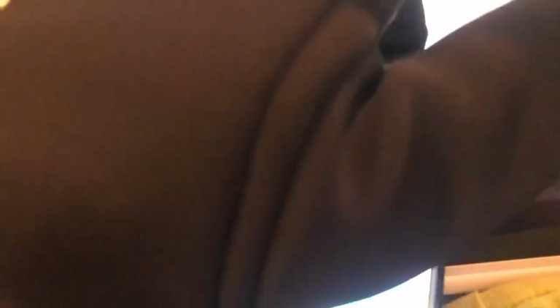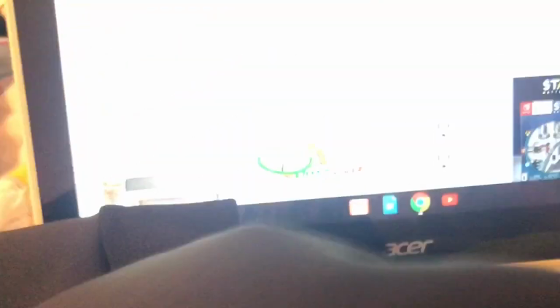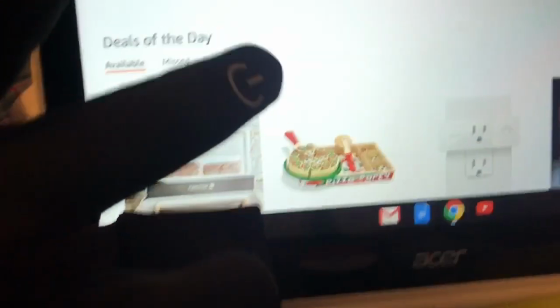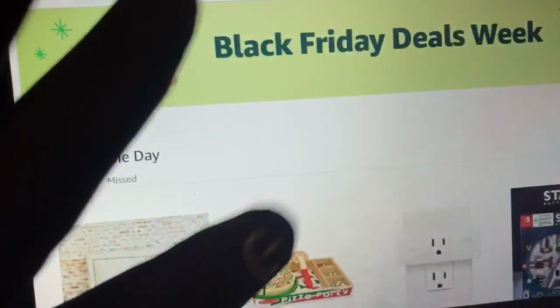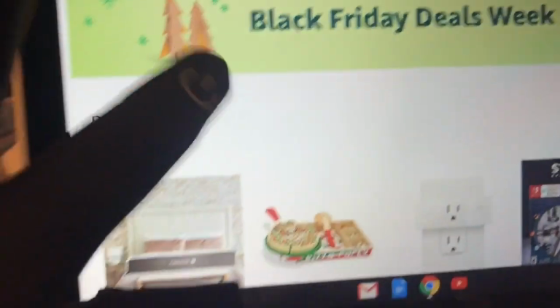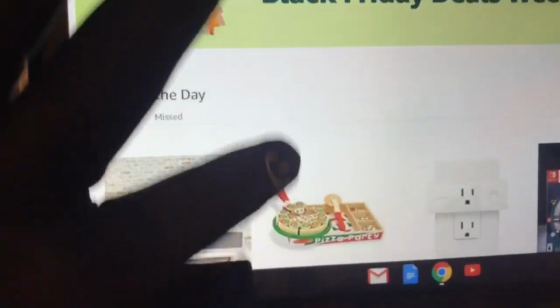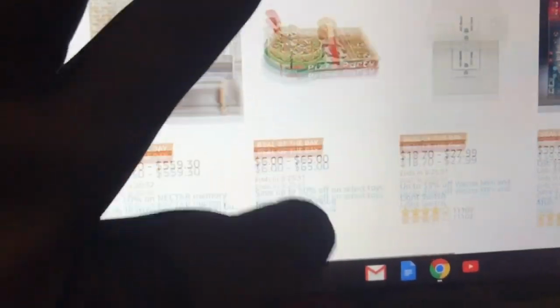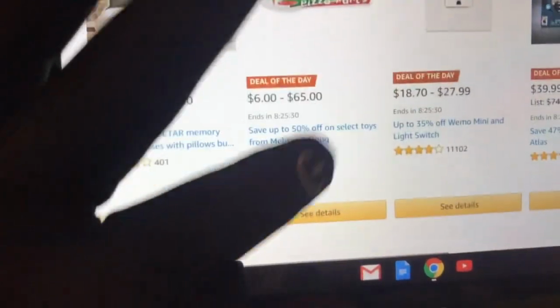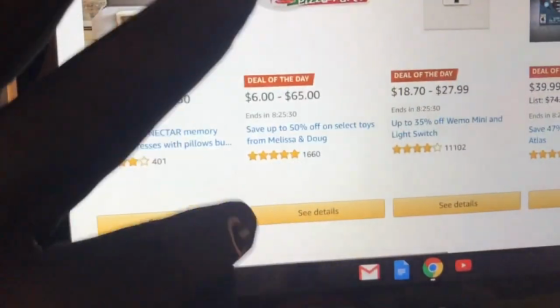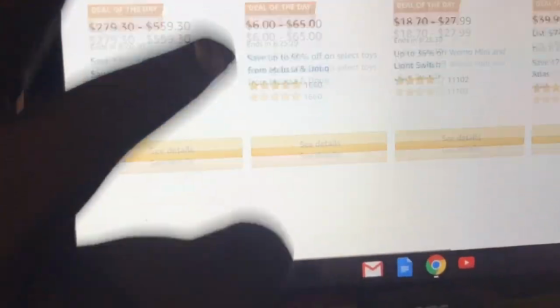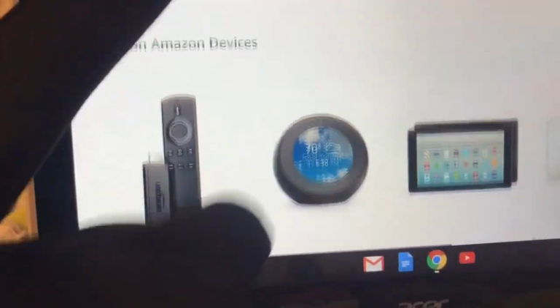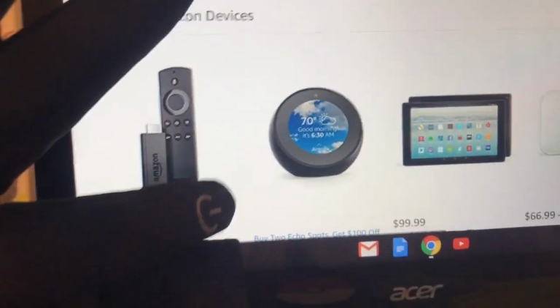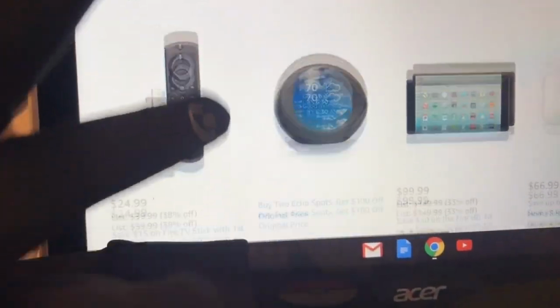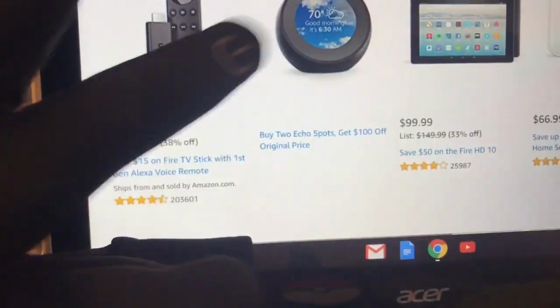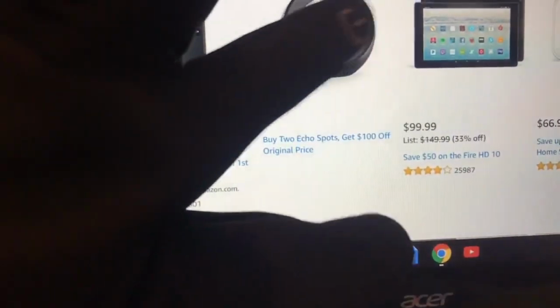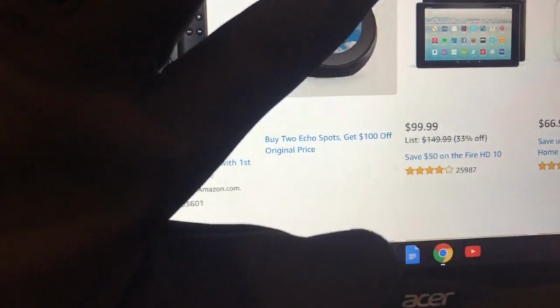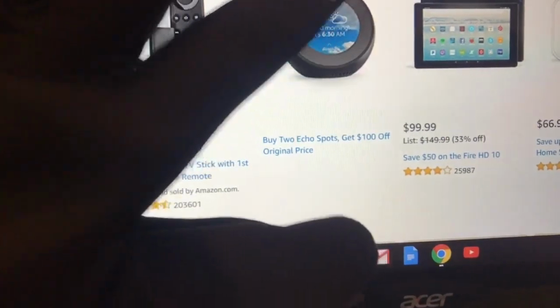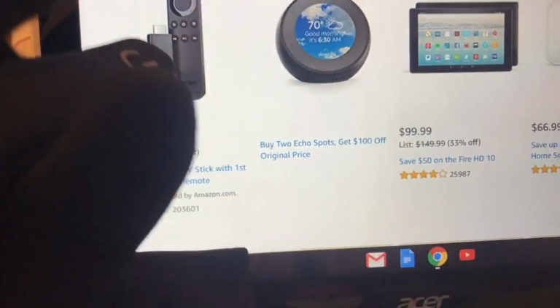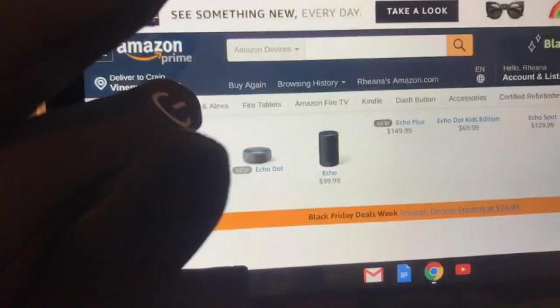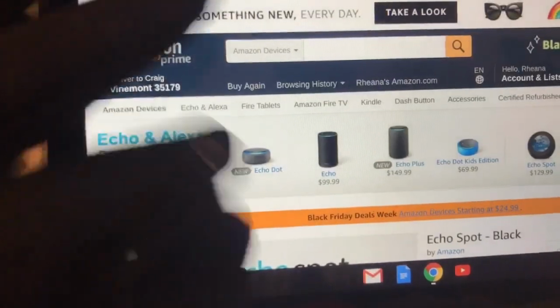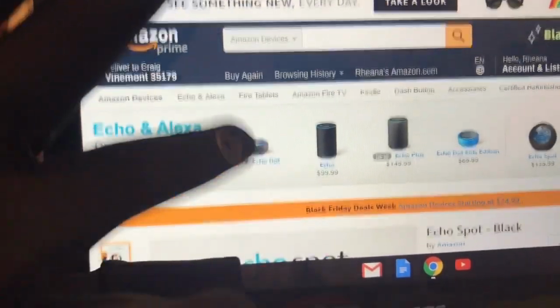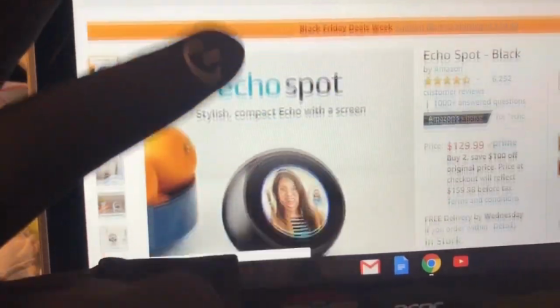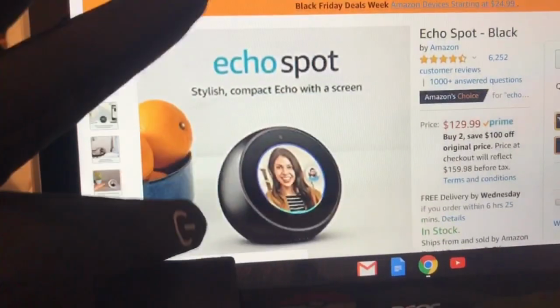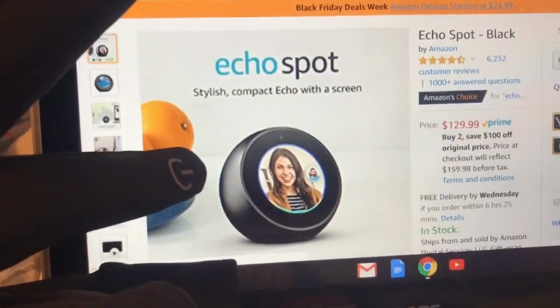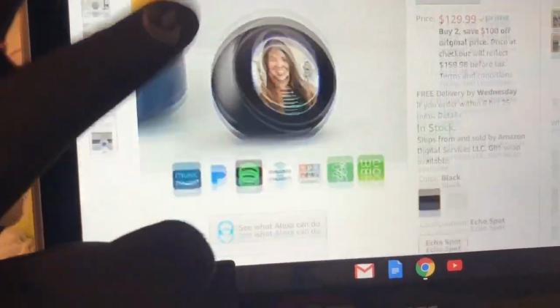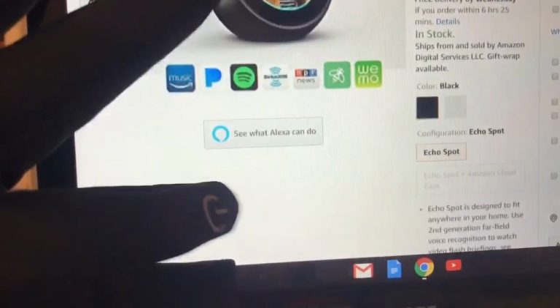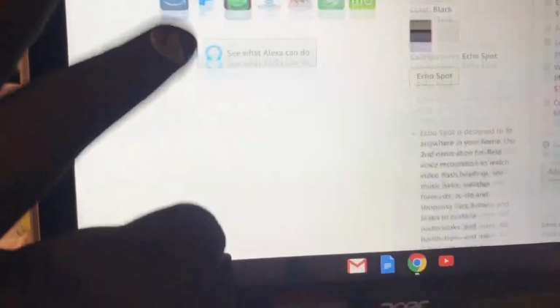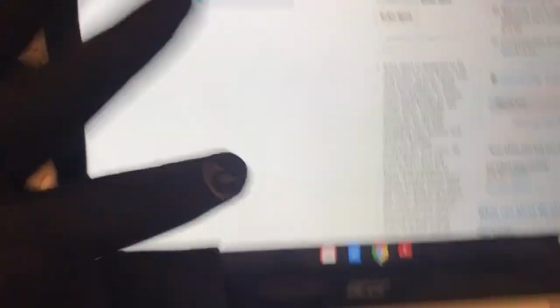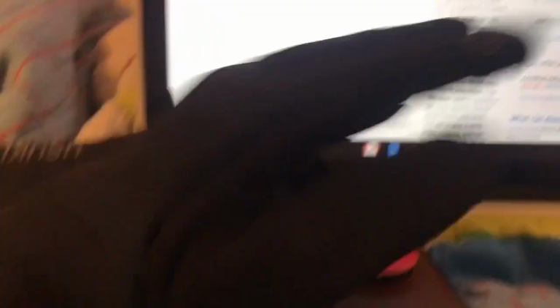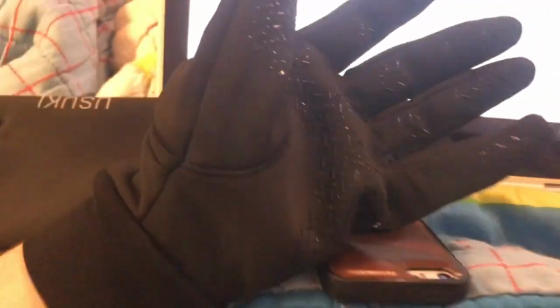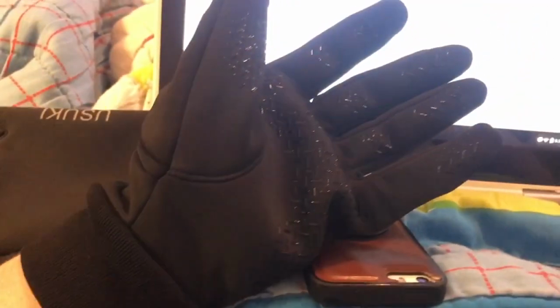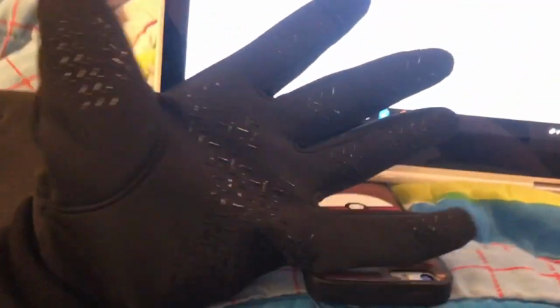It also works on a touch screen laptop really well. Let's do a little shopping — looky there. Echo. So they work great and they're very comfortable.